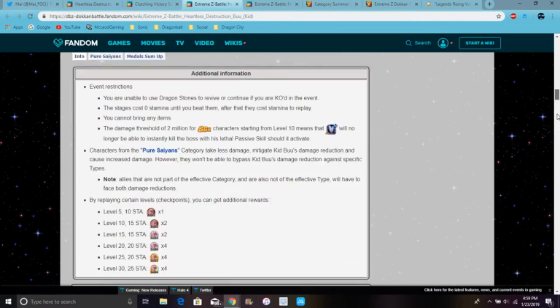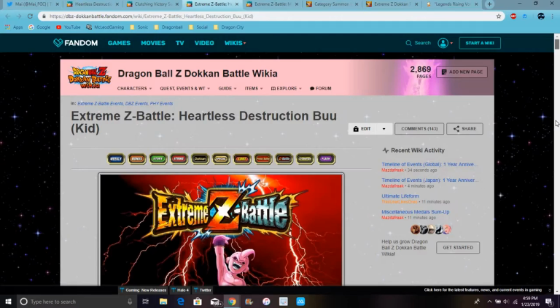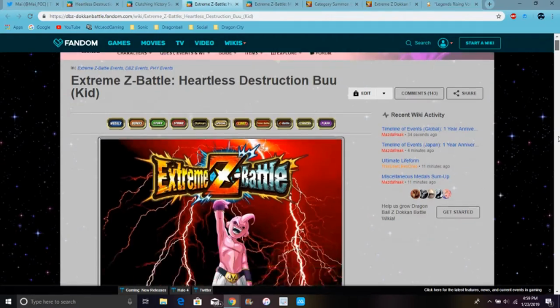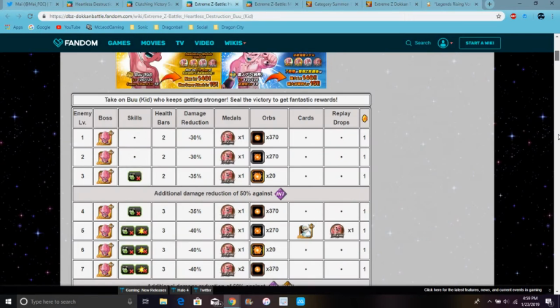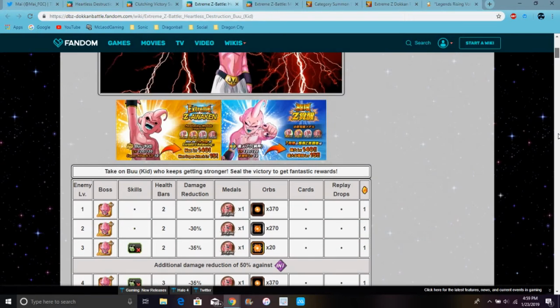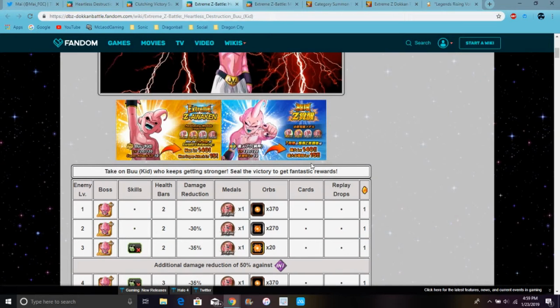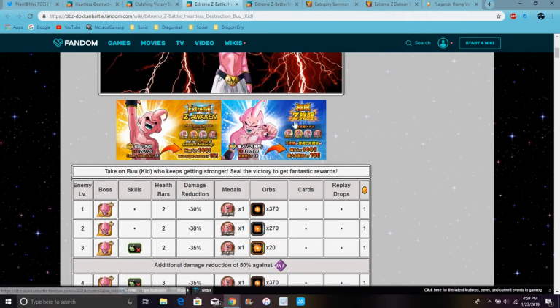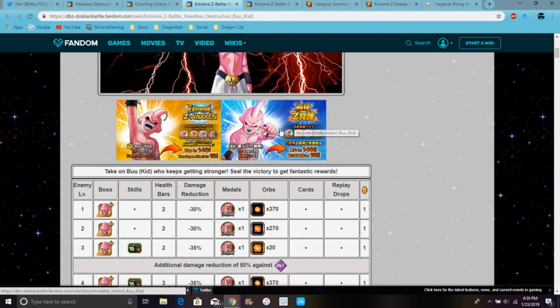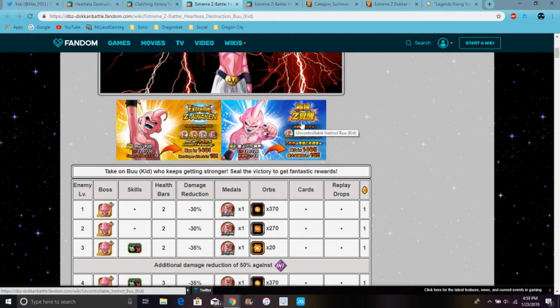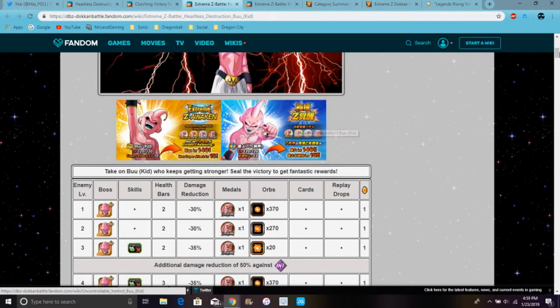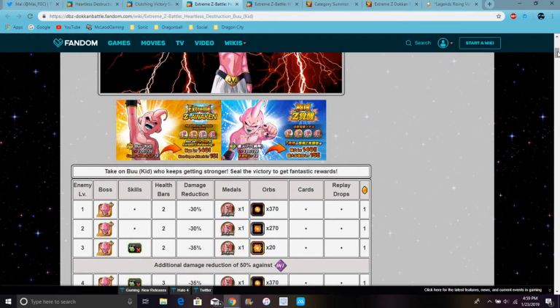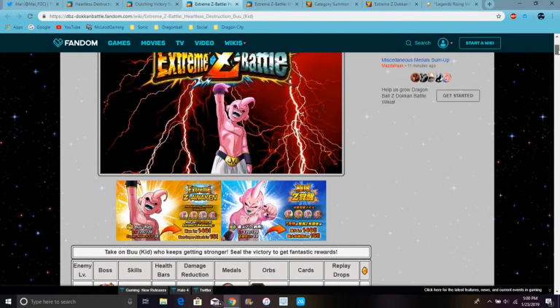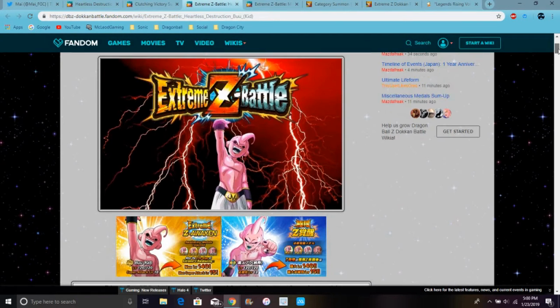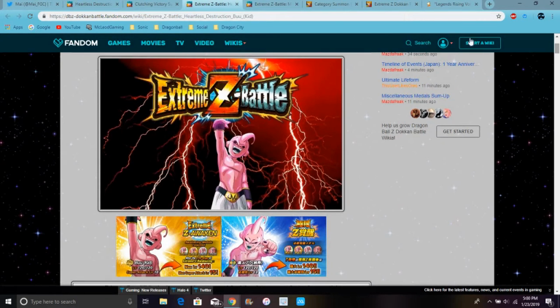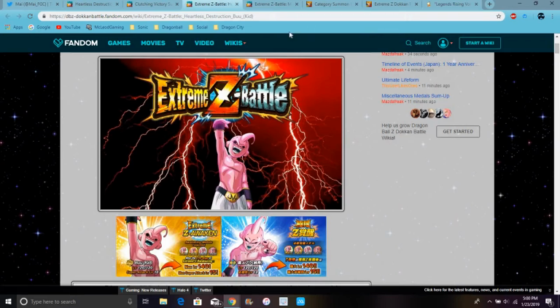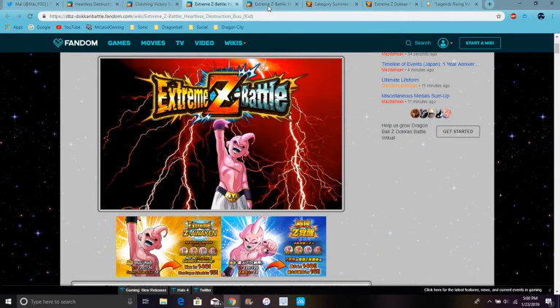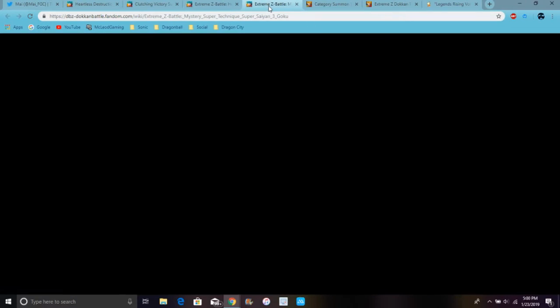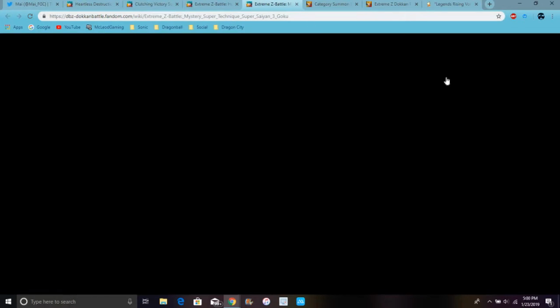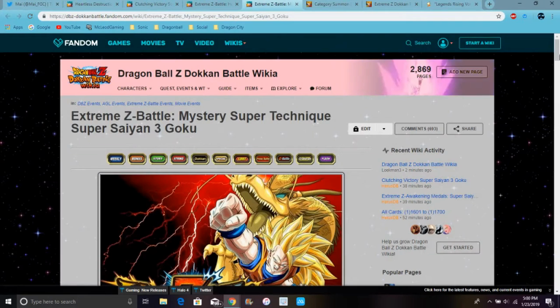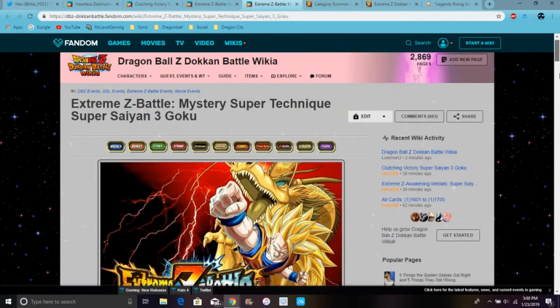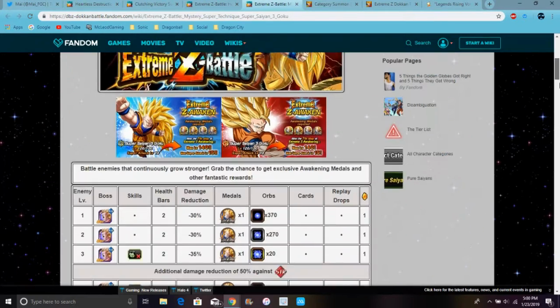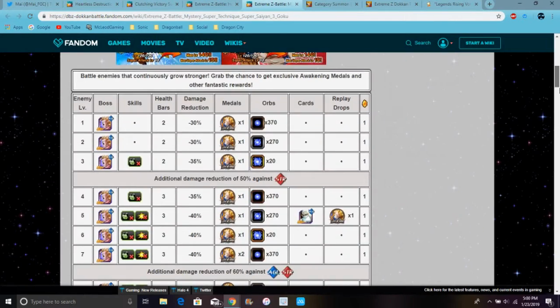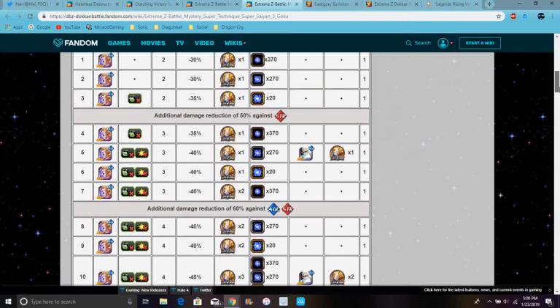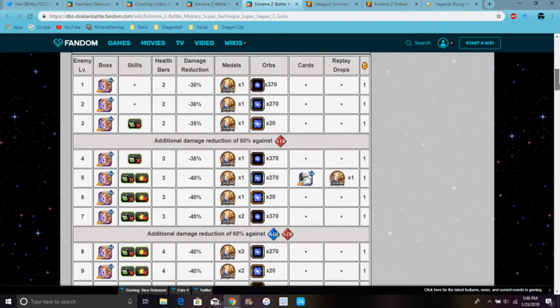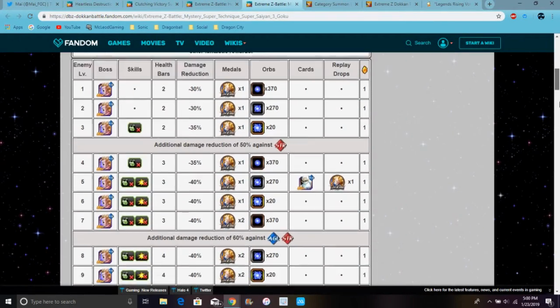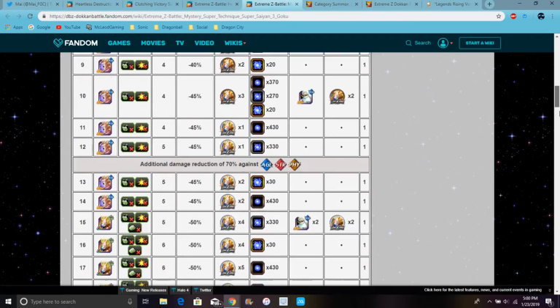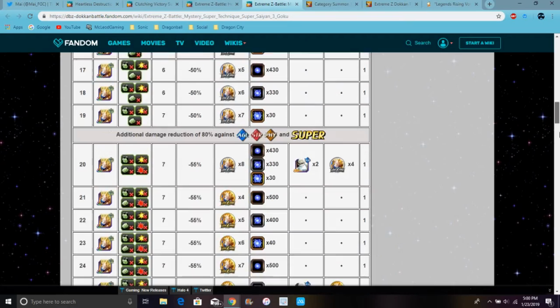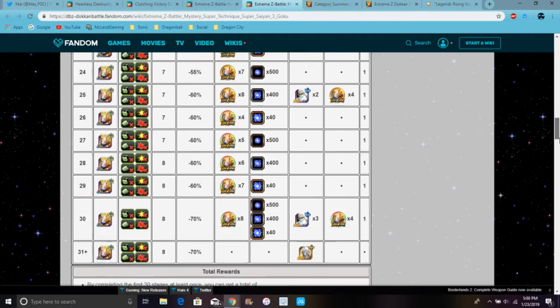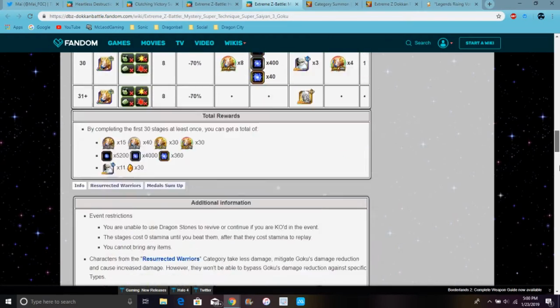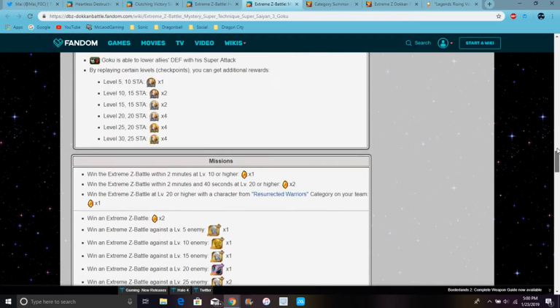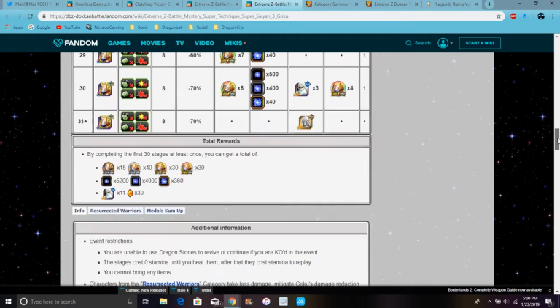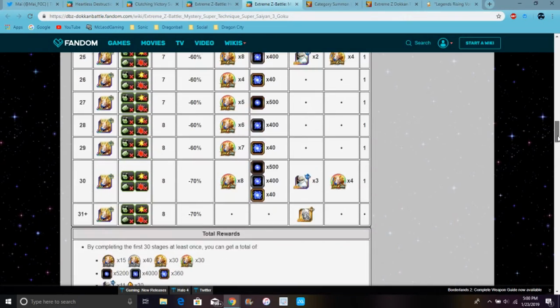This Buu will get his EZA after the ATL one, but let's see how good he gets. Goku is just the same thing — just get the medals, continue to beat the event, get full EZA, and he'll just go back and get the medals. Do level 30 — man, that's going to be a lot. Doing level 30 ain't no joke. It takes forever just to beat that.